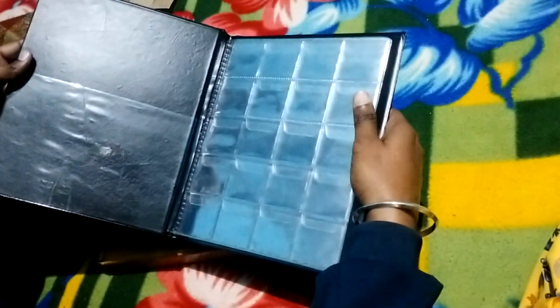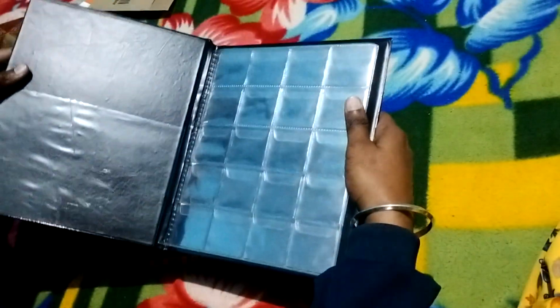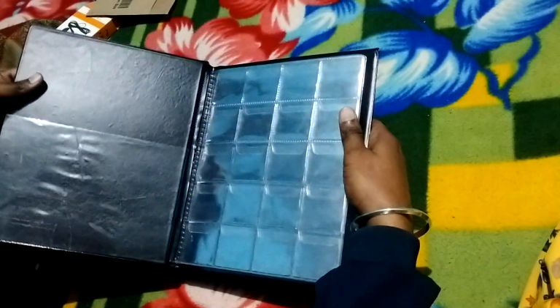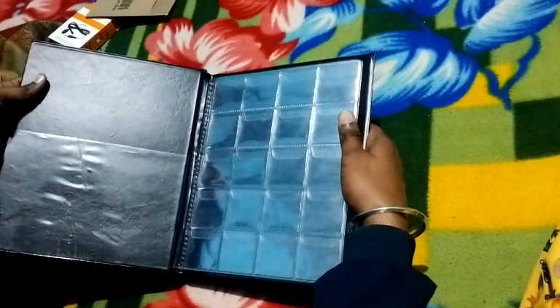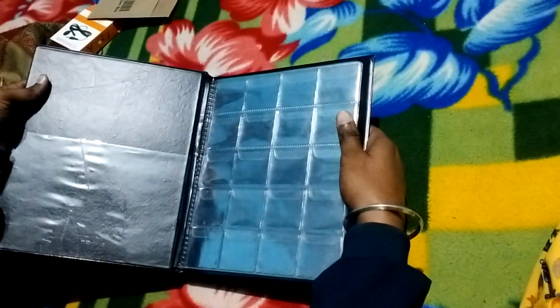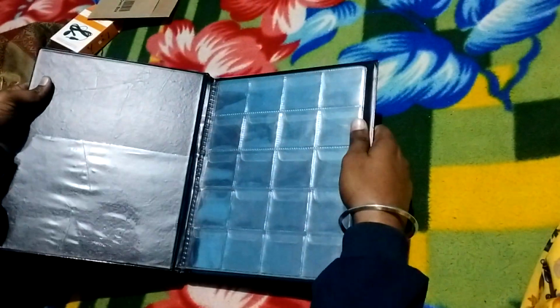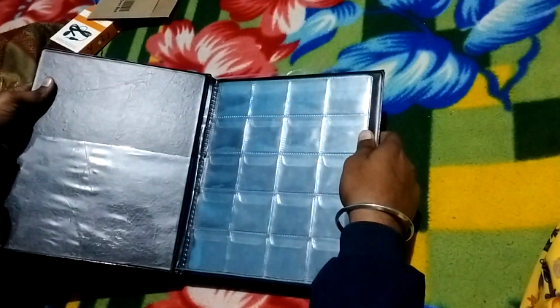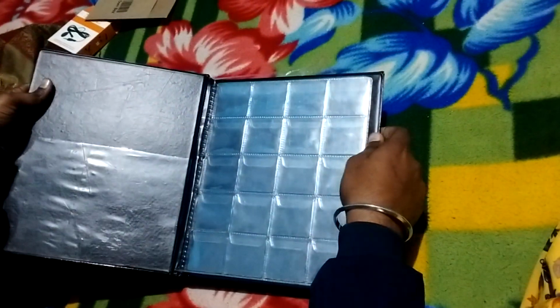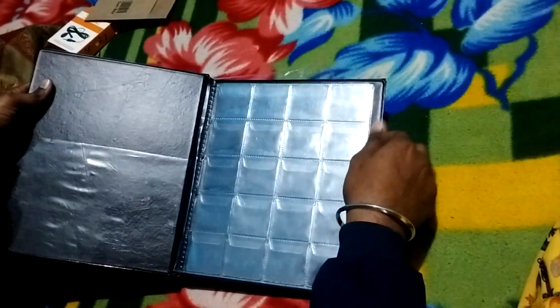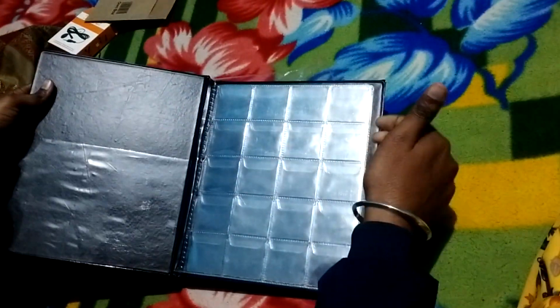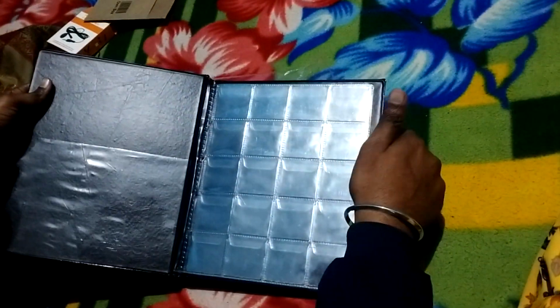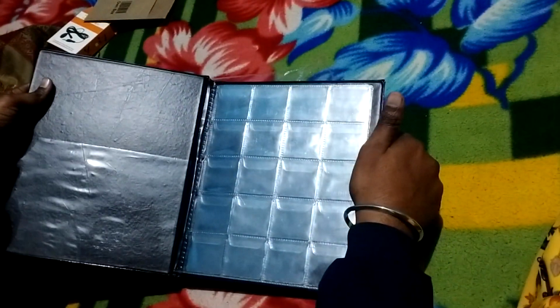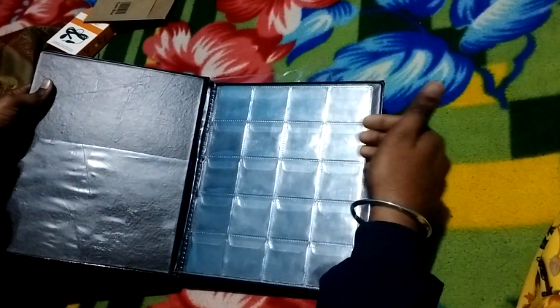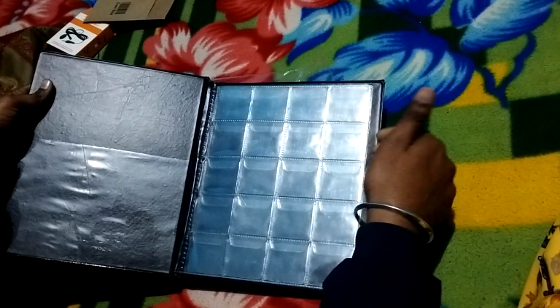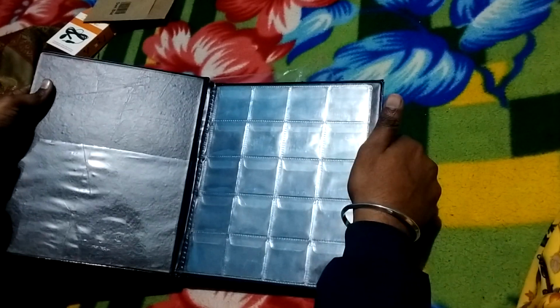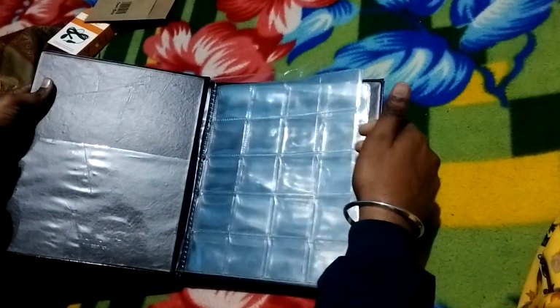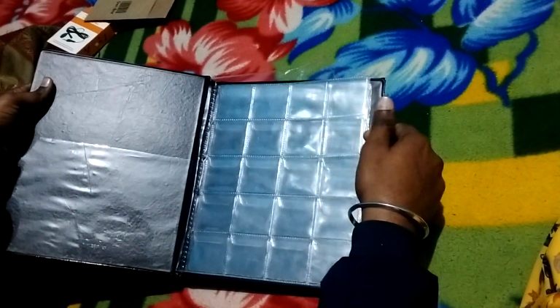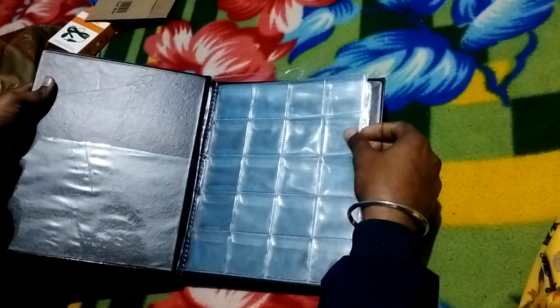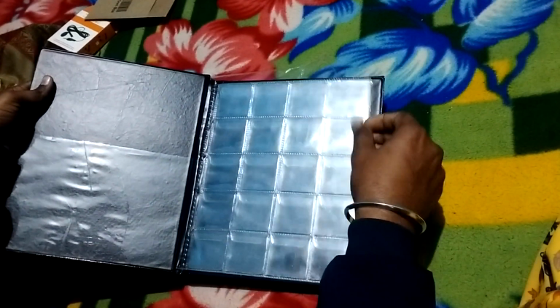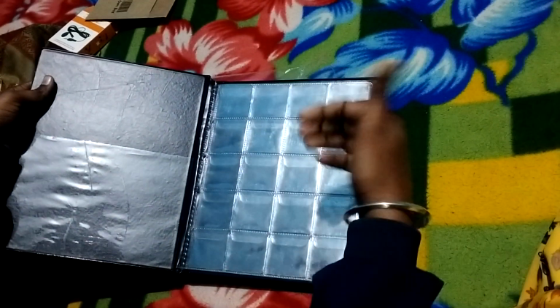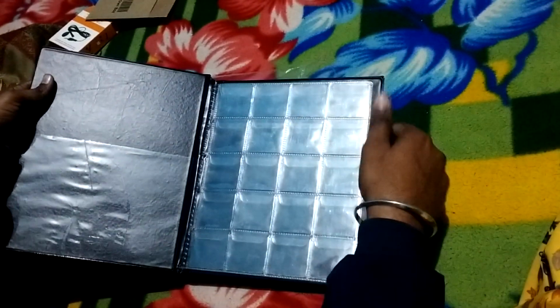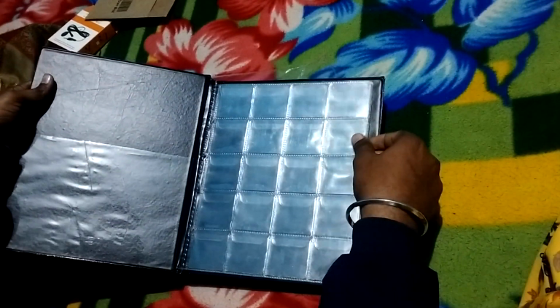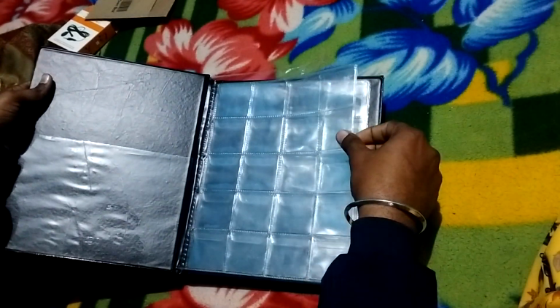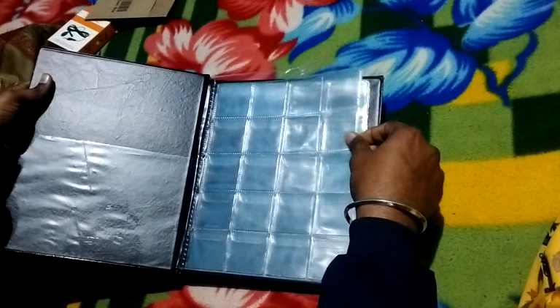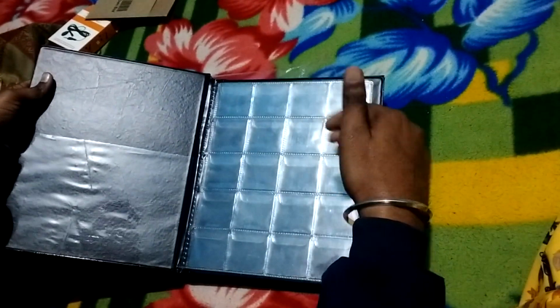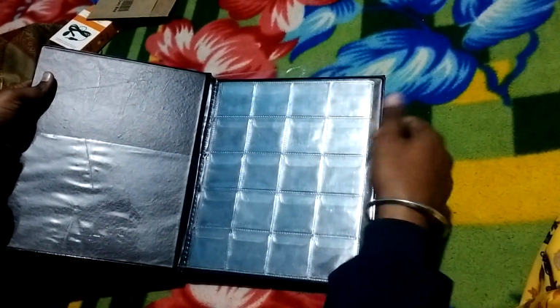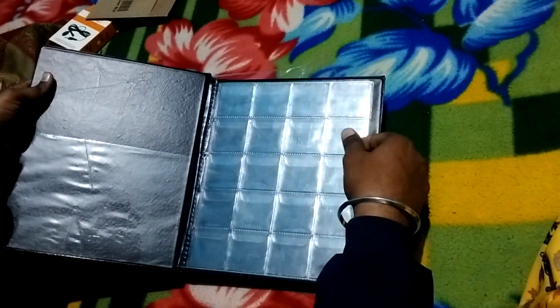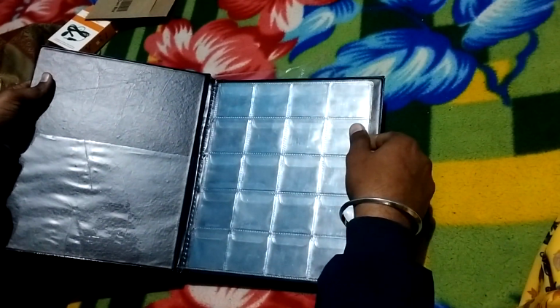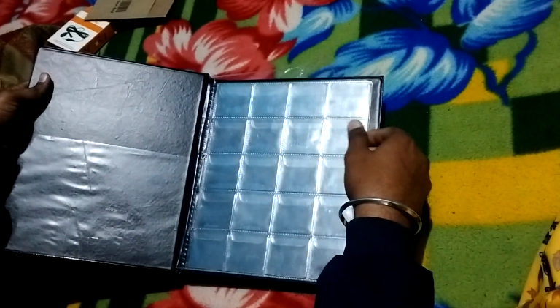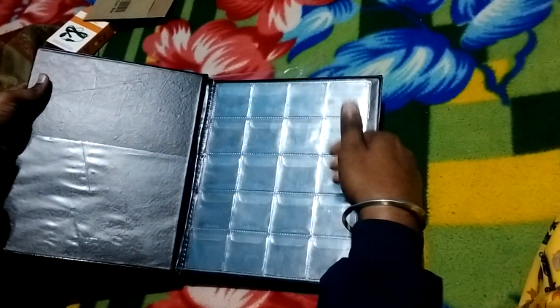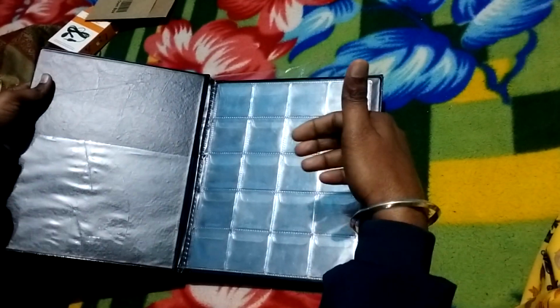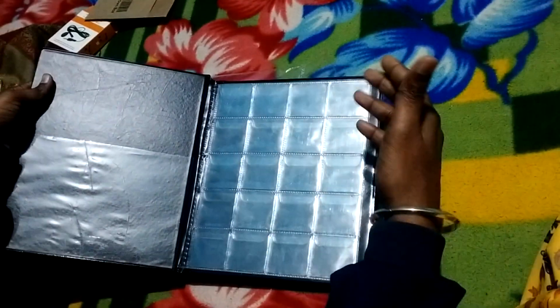In the next video I will show all my coins and notes stored inside and make a proper video, and I will explain the journey of my collection.